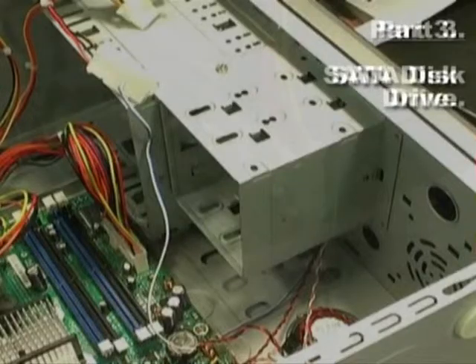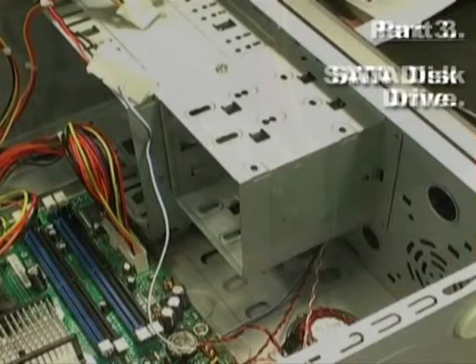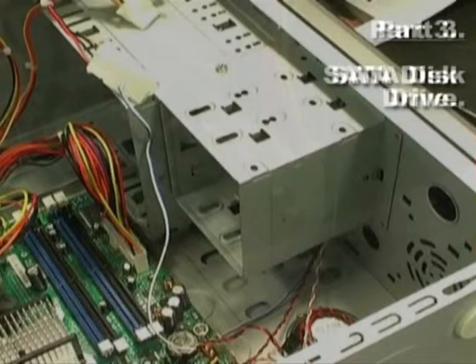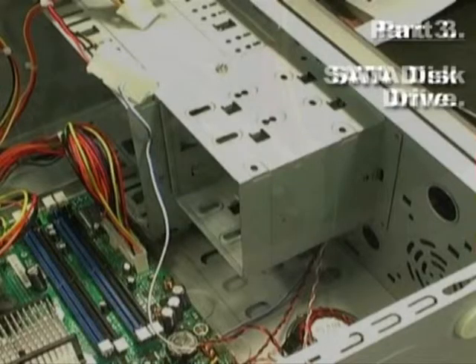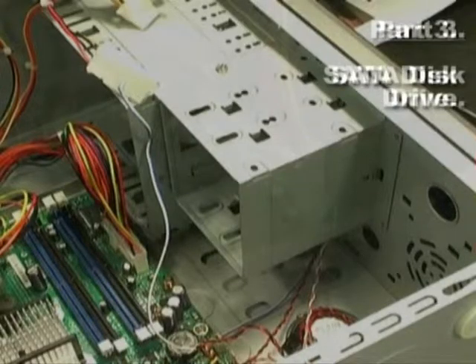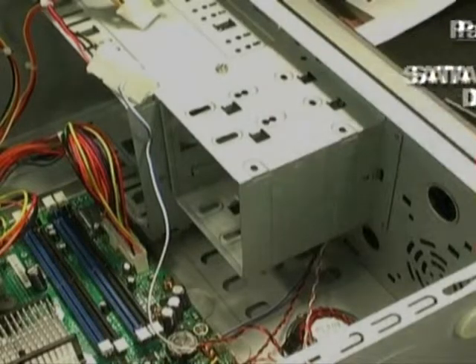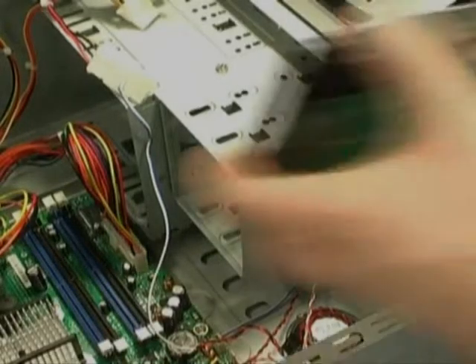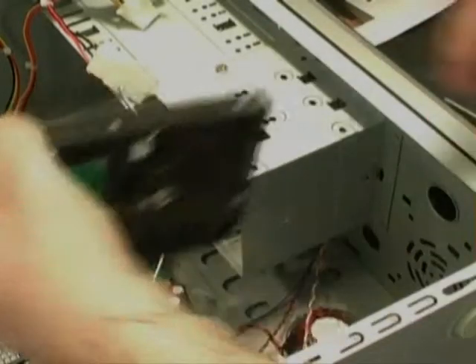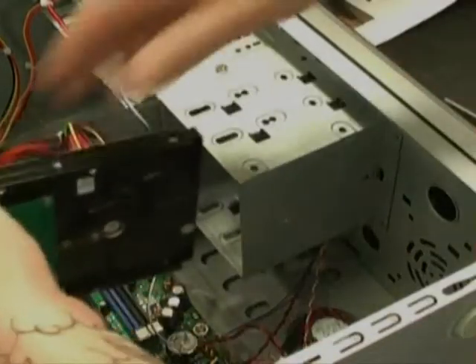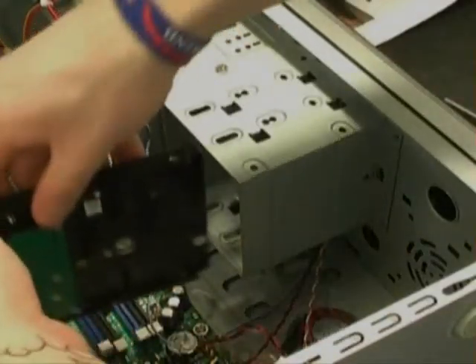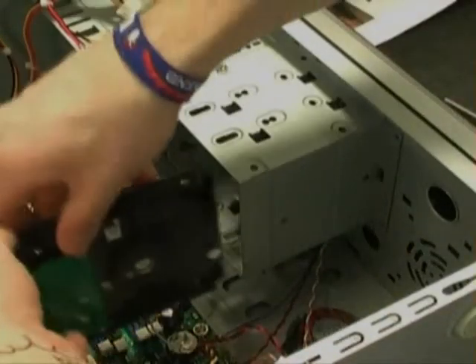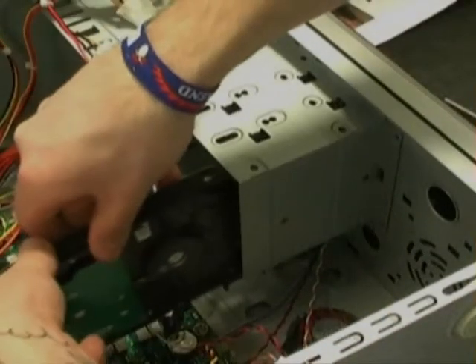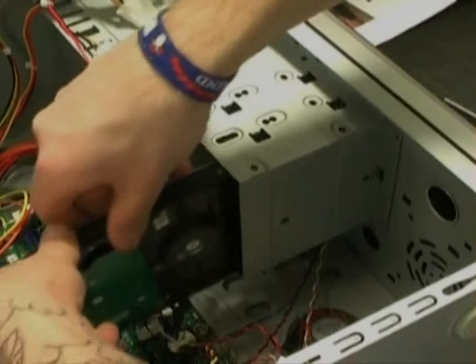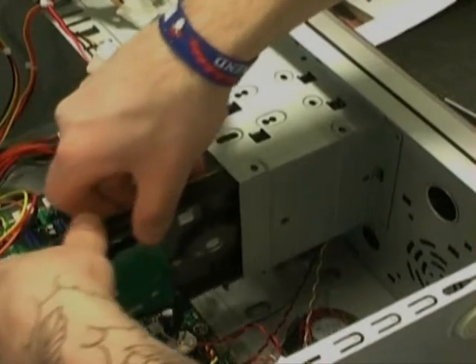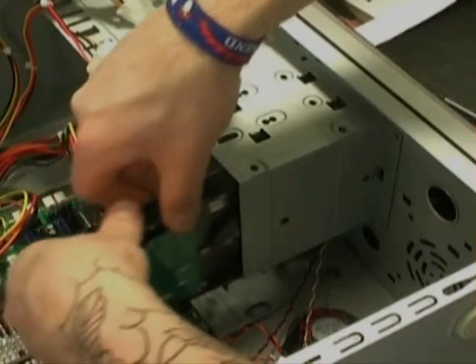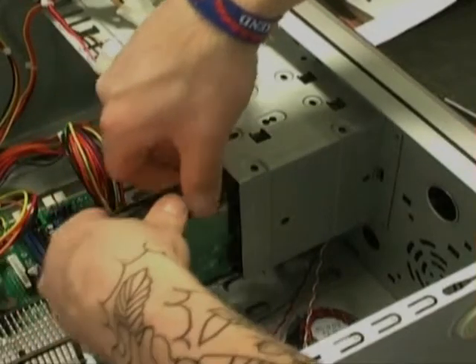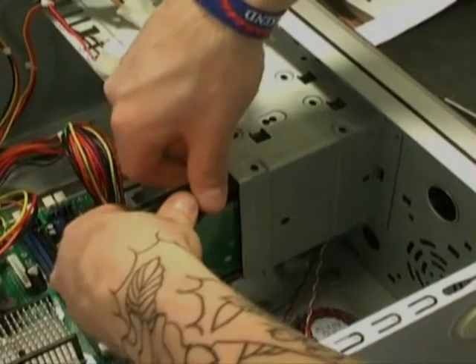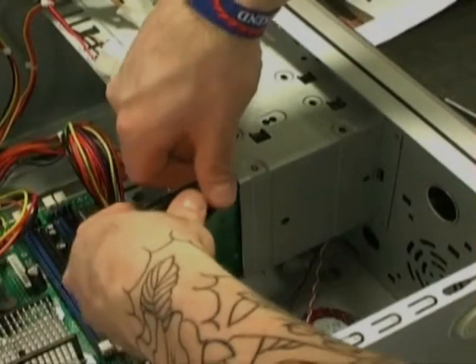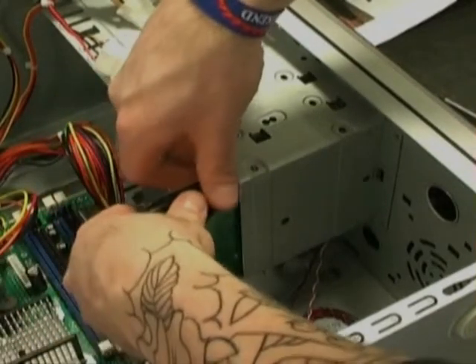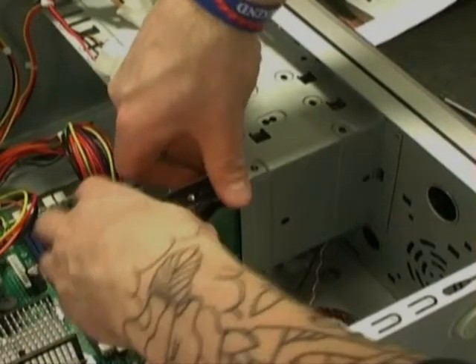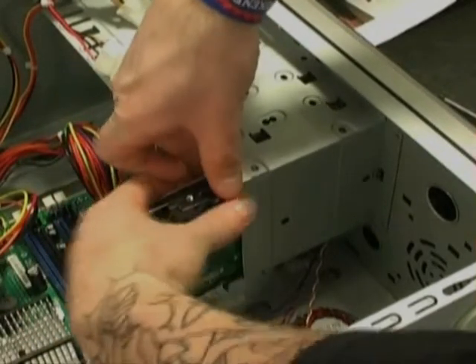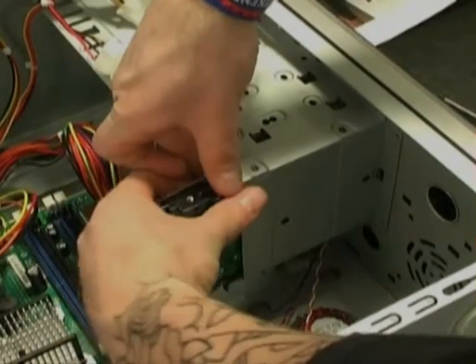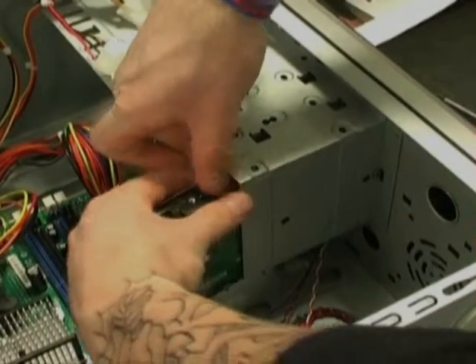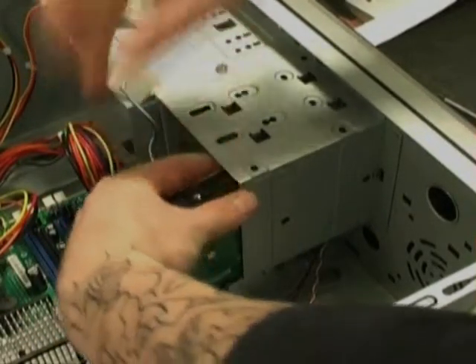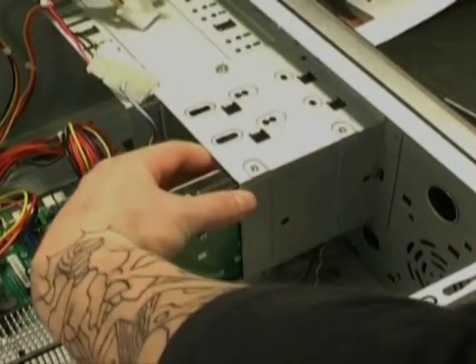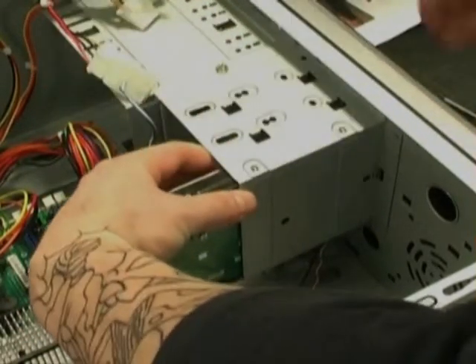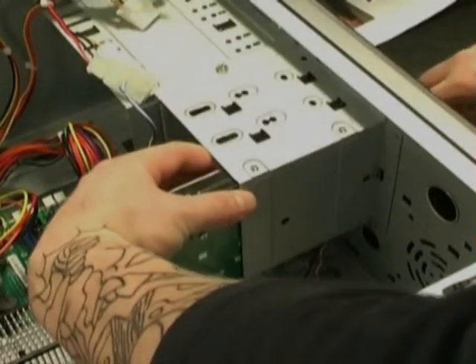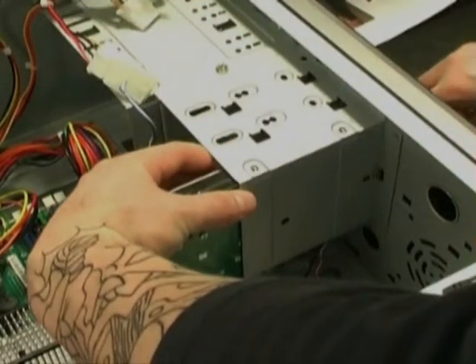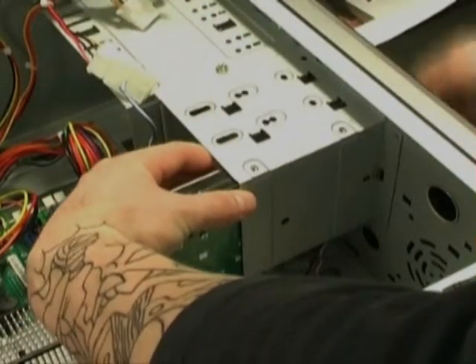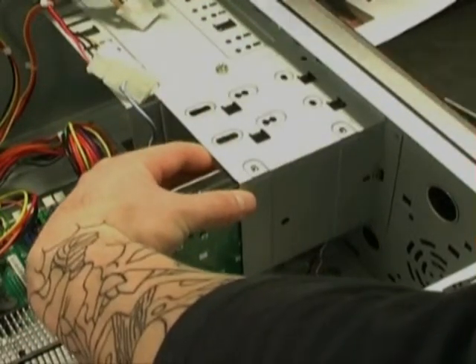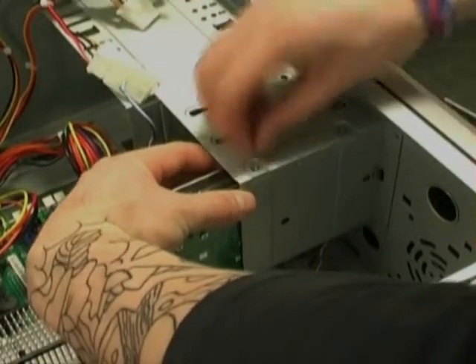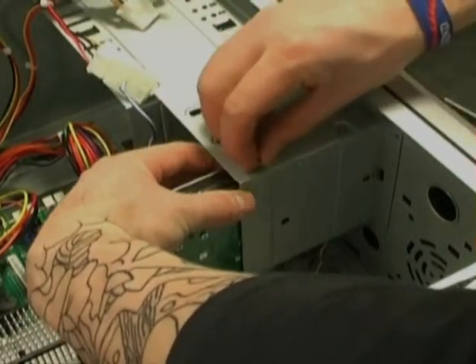With all the leads connected the starter disk drive is the next step. It simply just clips into place towards the front of the case, screwed in as needed to secure it.